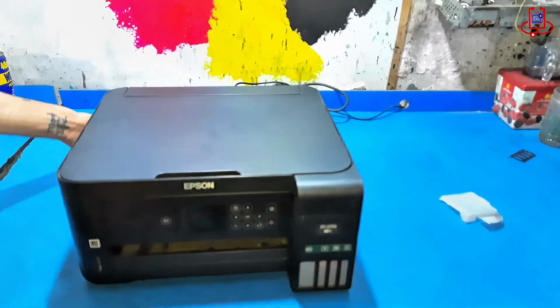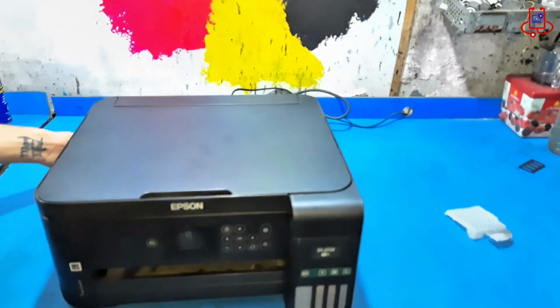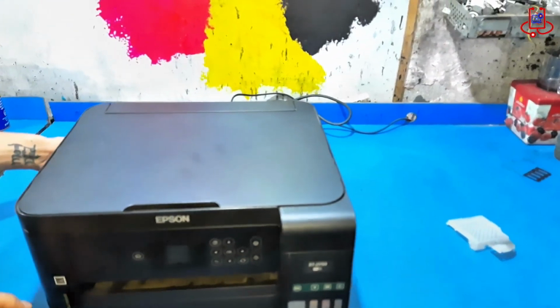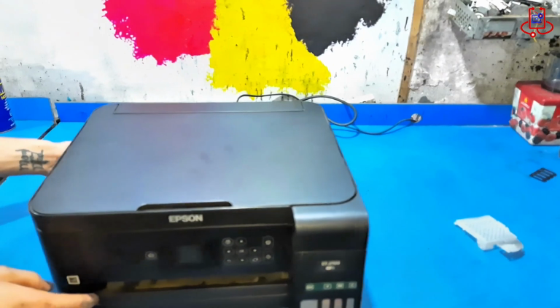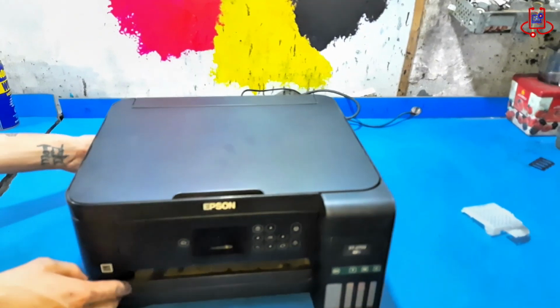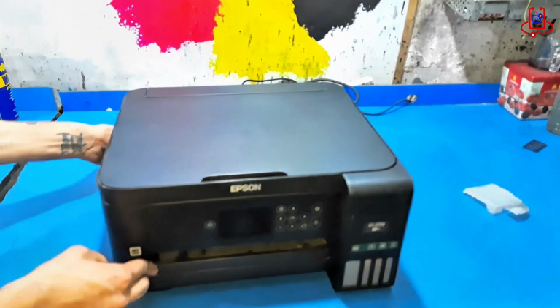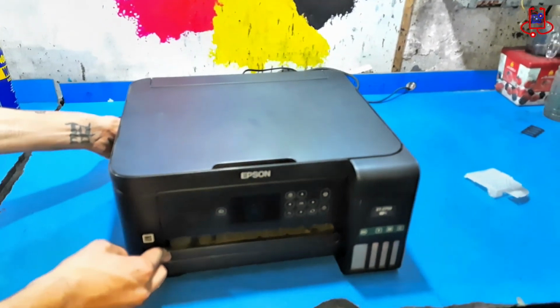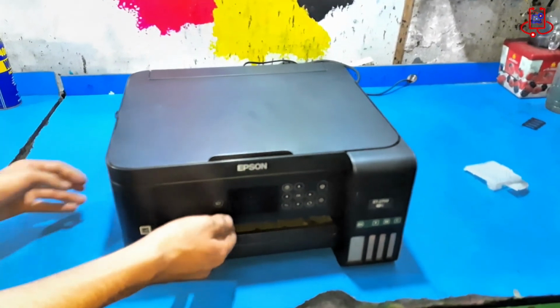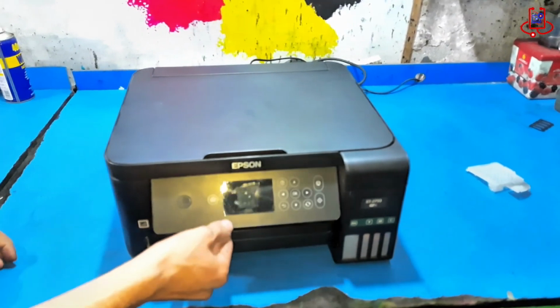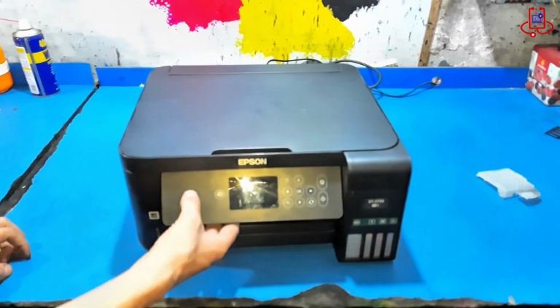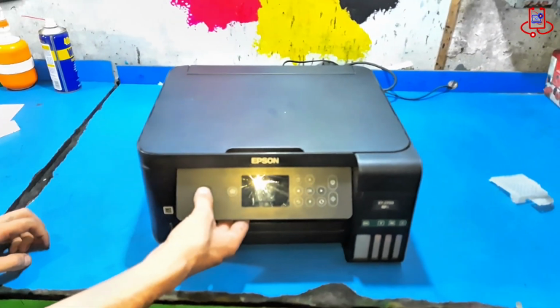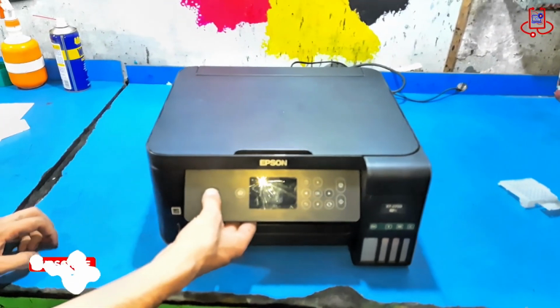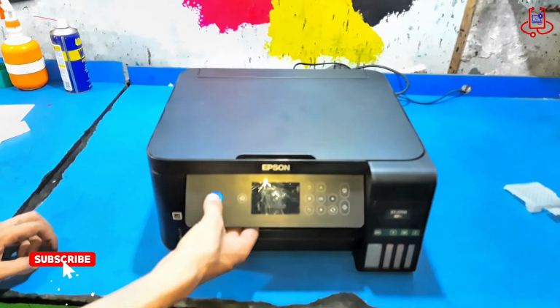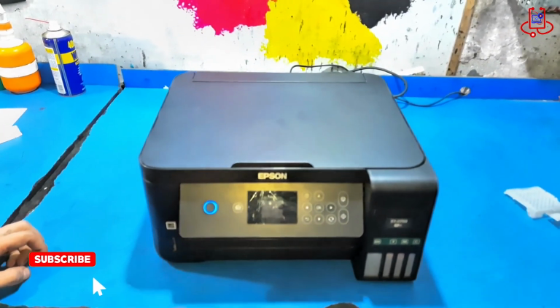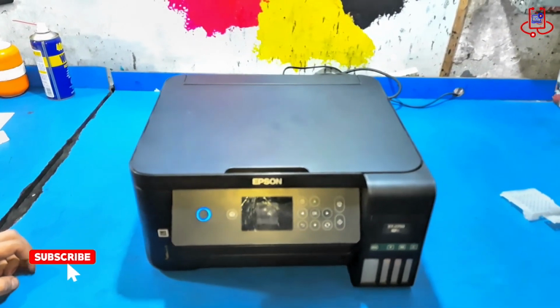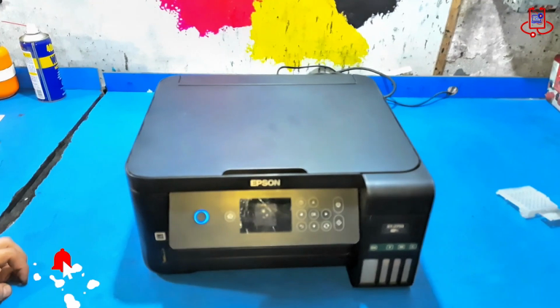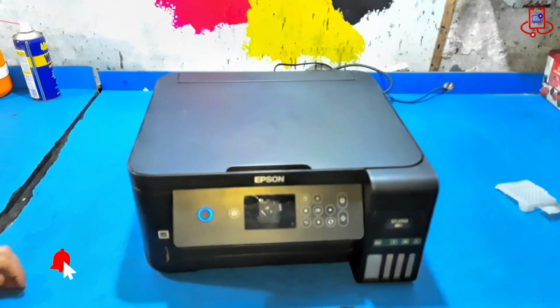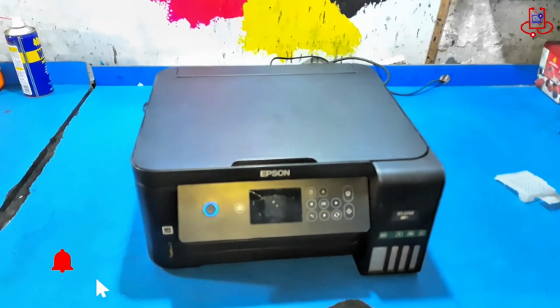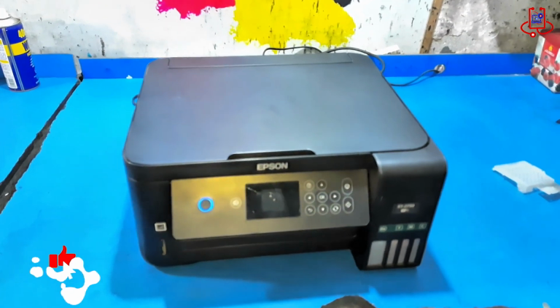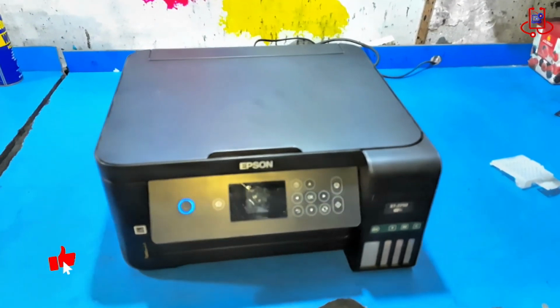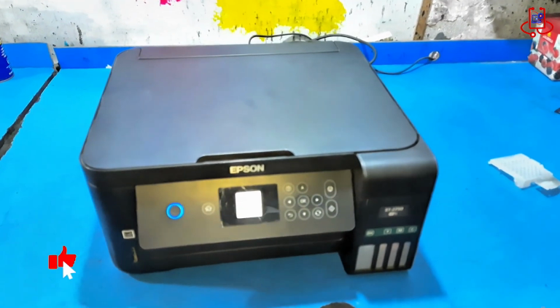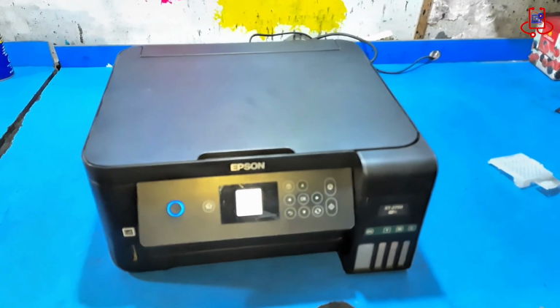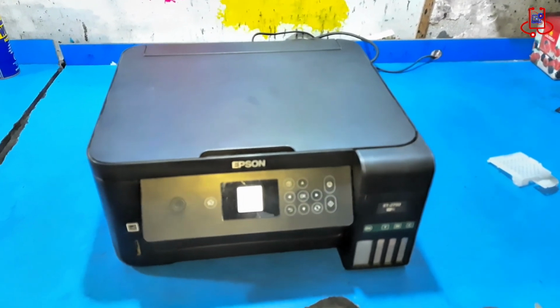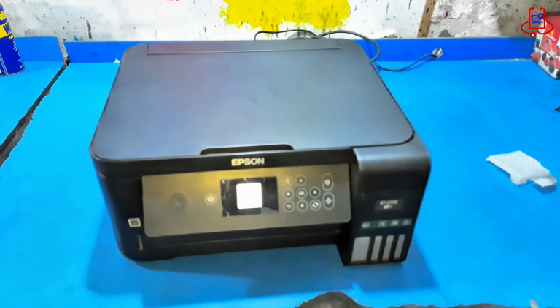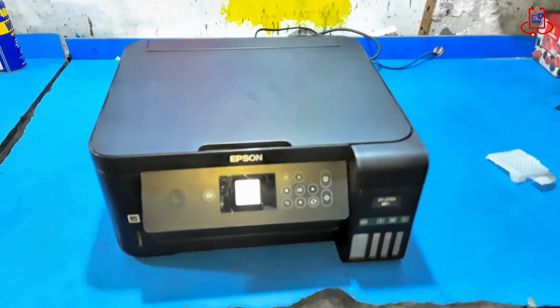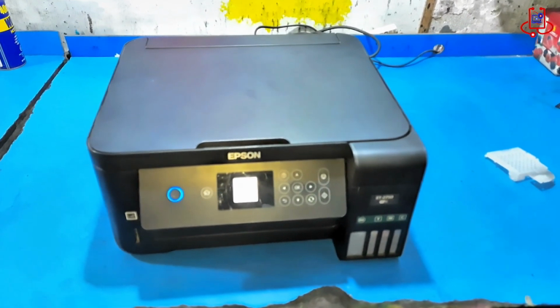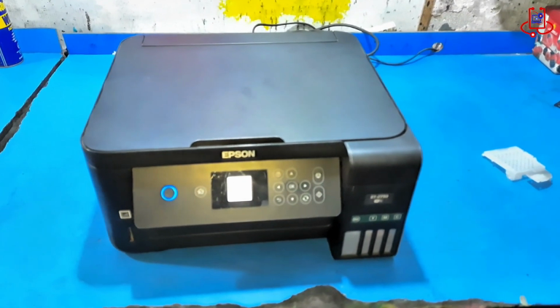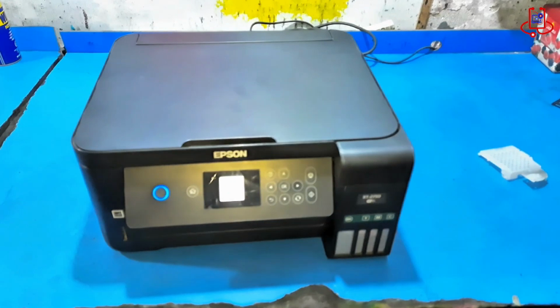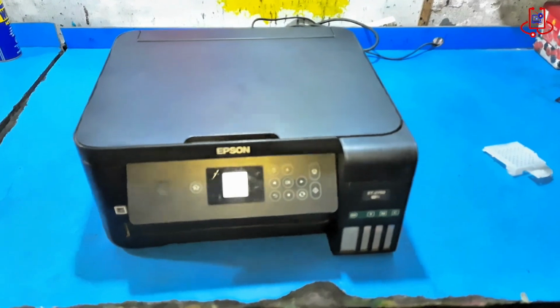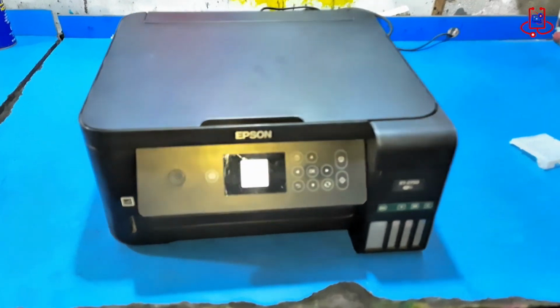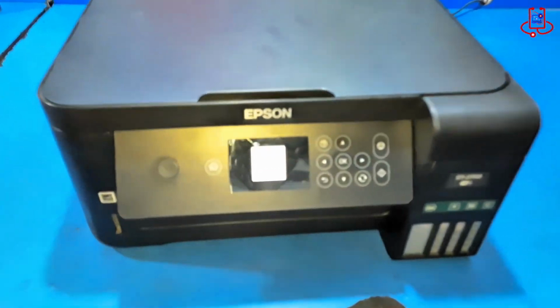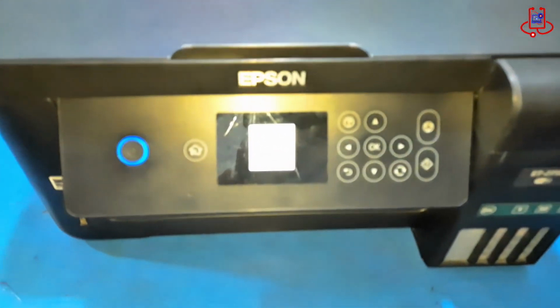Now, plug the printer back into the power and turn it on. Wait a moment until the printer is fully ready to use. The printer may start an automatic cleaning cycle — if that happens, just wait until the cleaning process is finished.